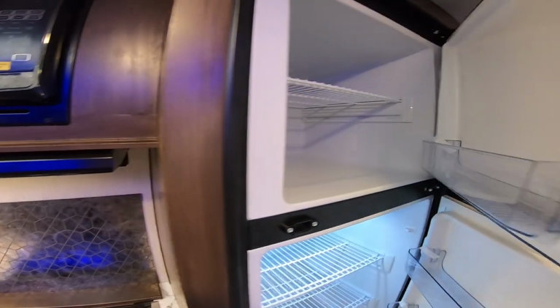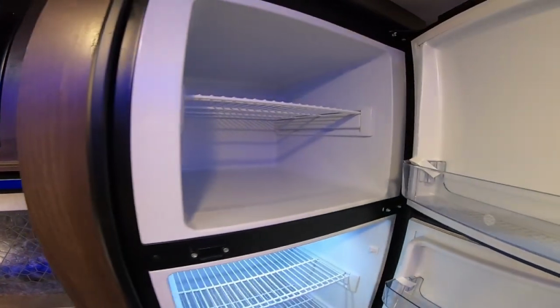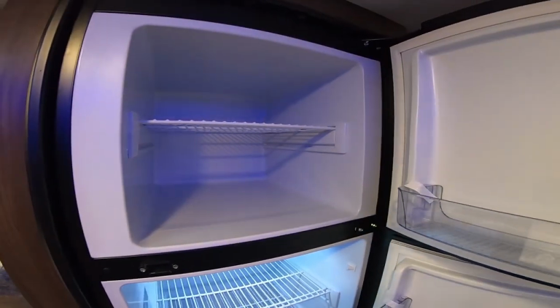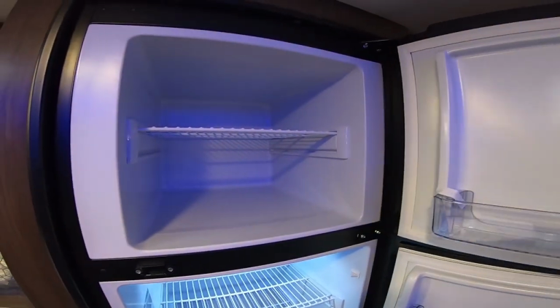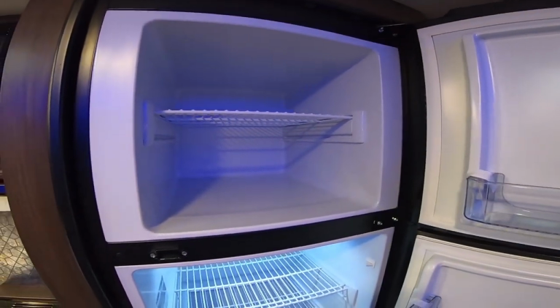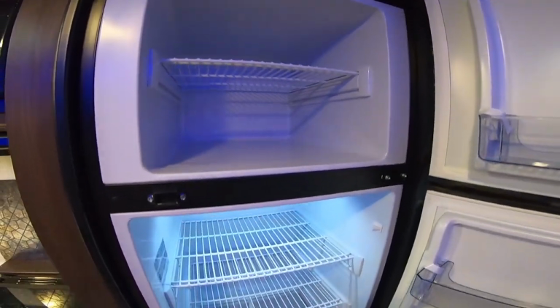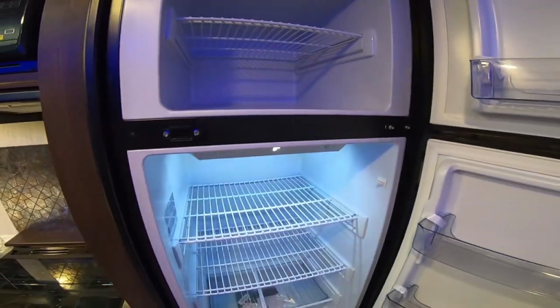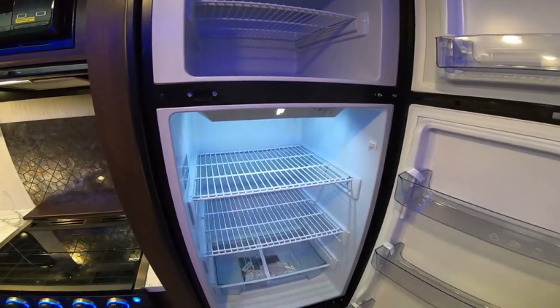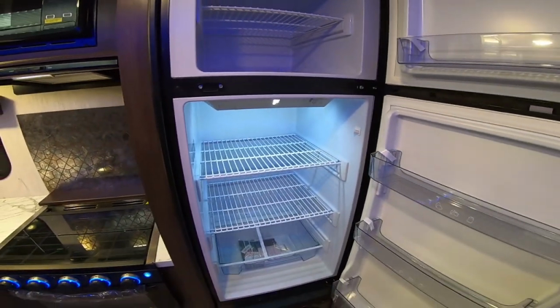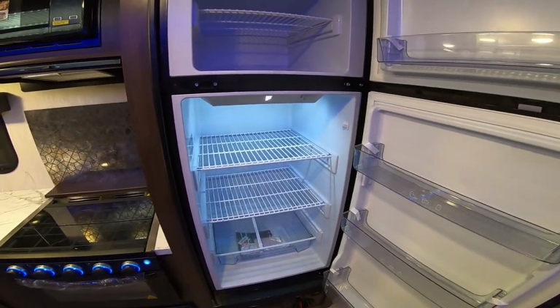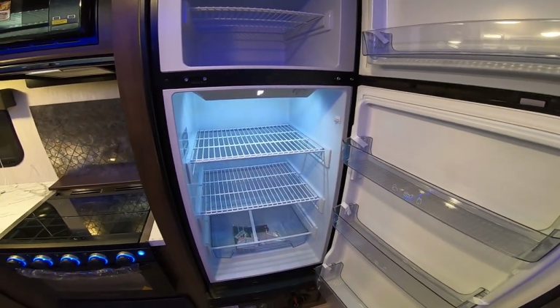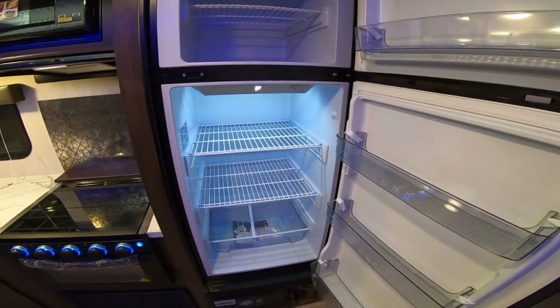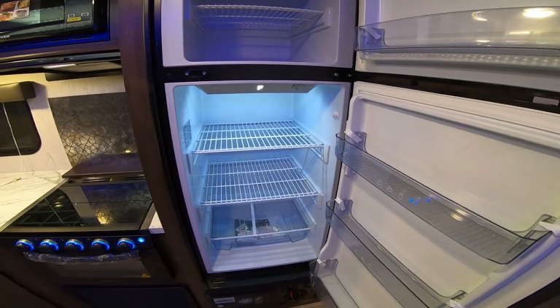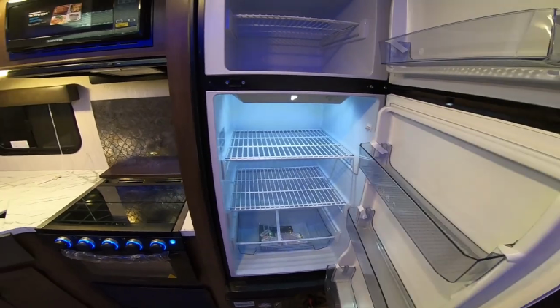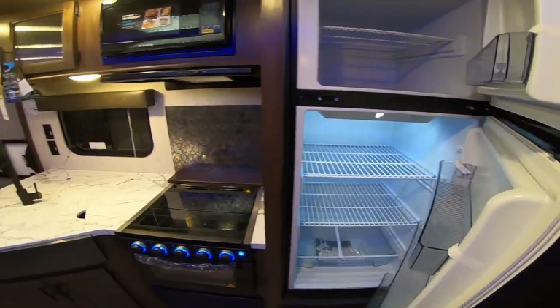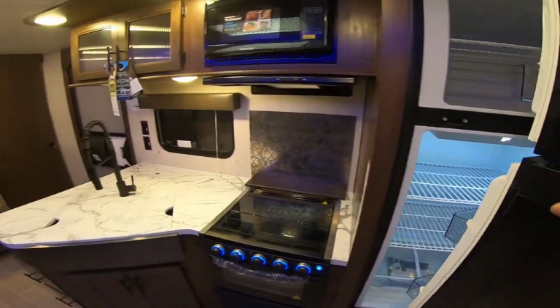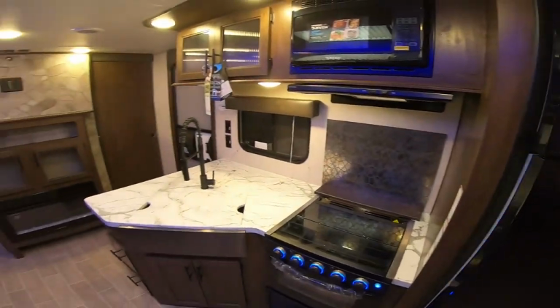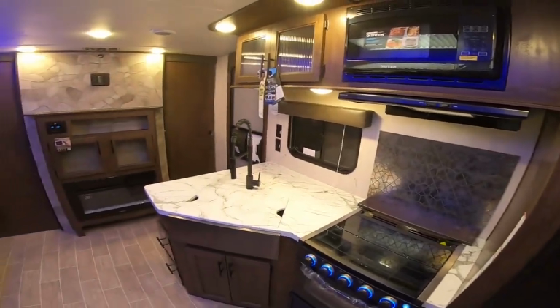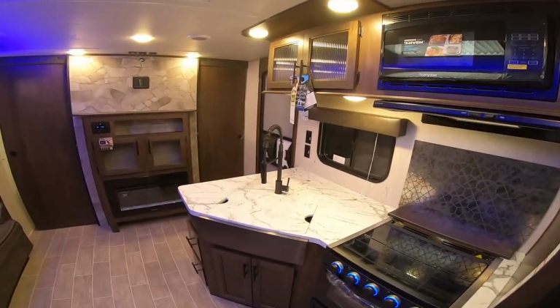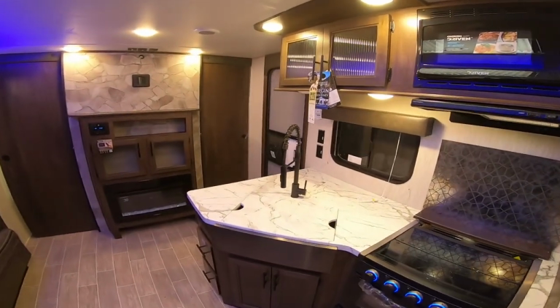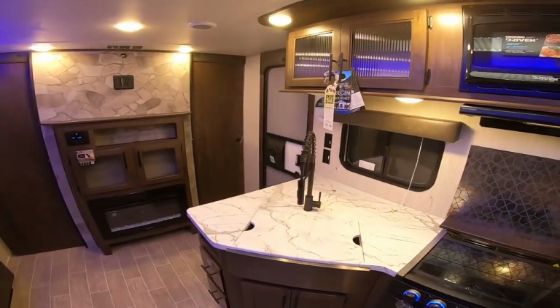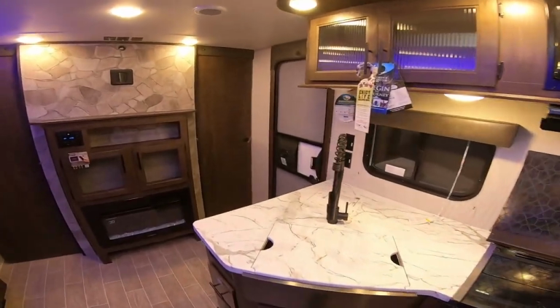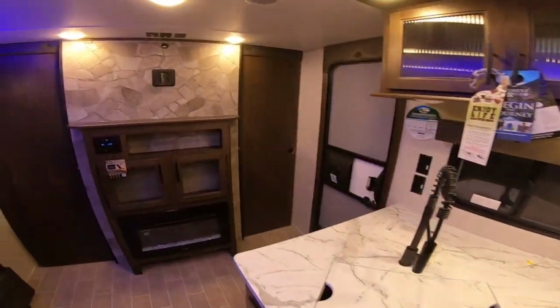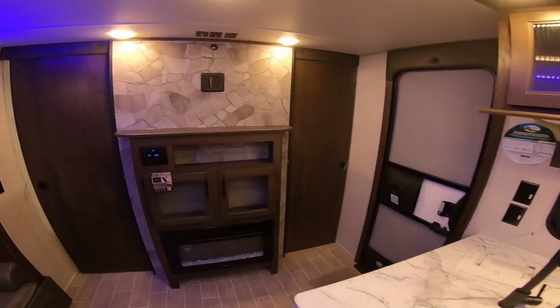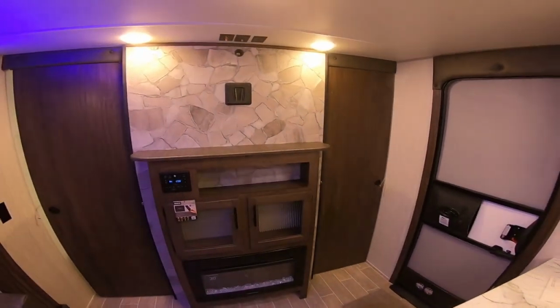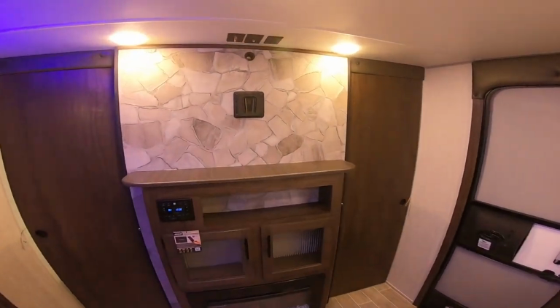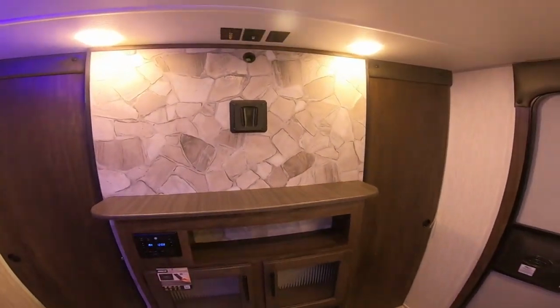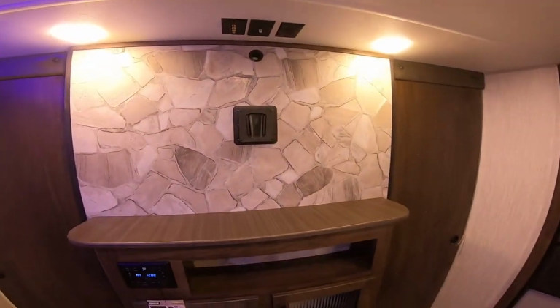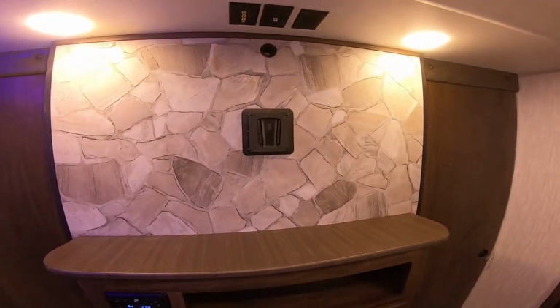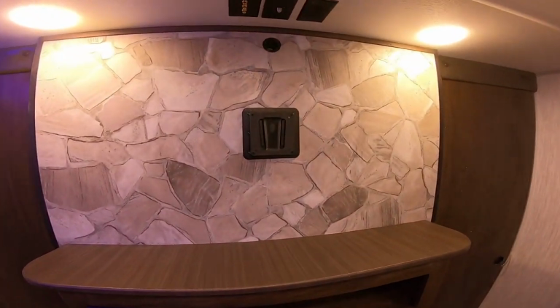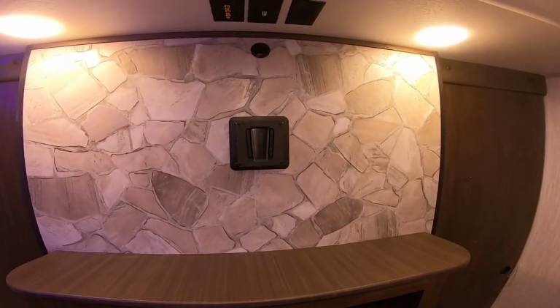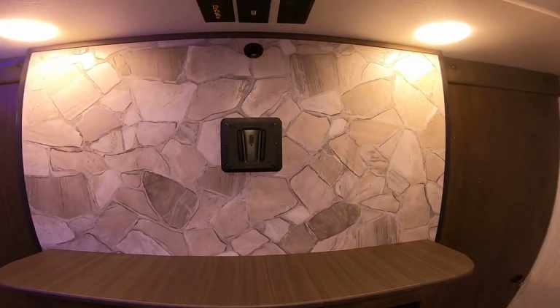The refrigerator is on right now just on solar power, and it cools down much faster versus conventional ammonia drip refrigerators. Here we have the main entrance and the entertainment center. You can fit a 32, maybe a 39-inch TV there.